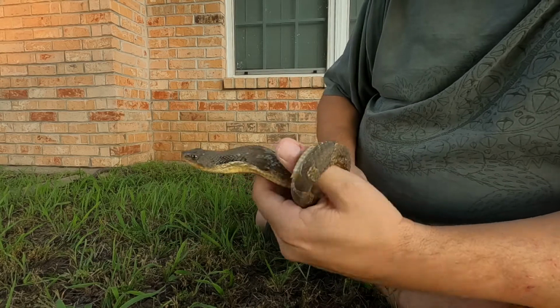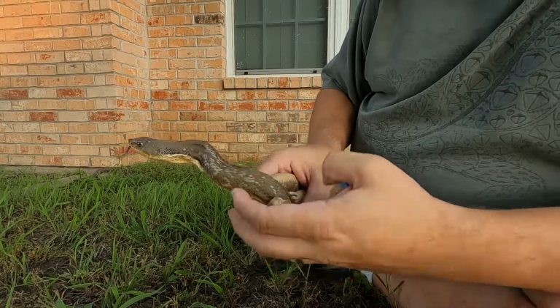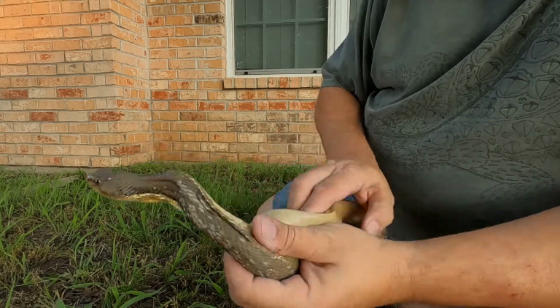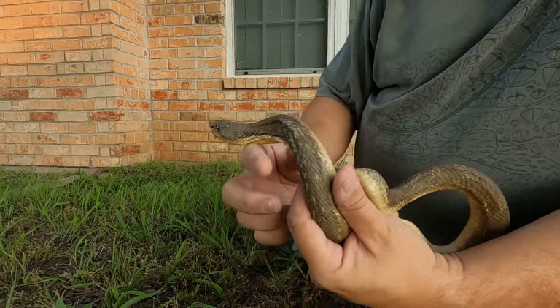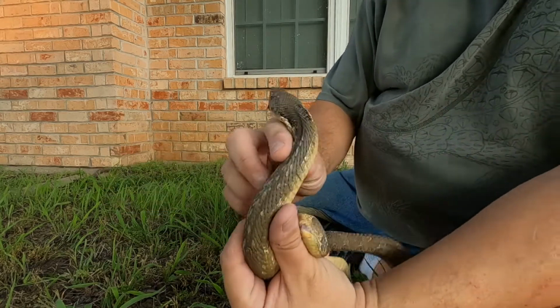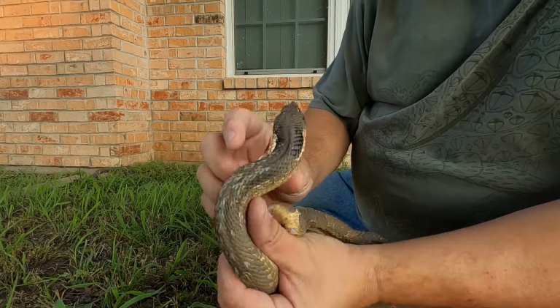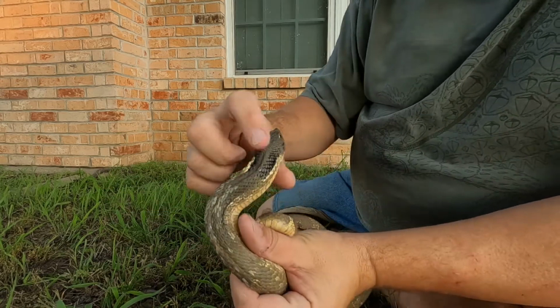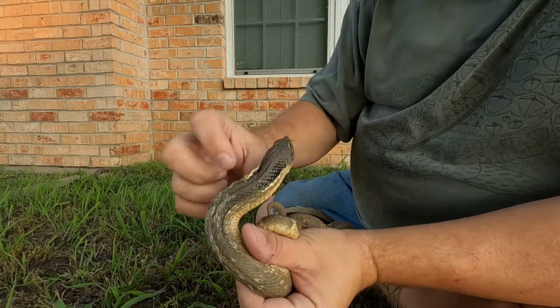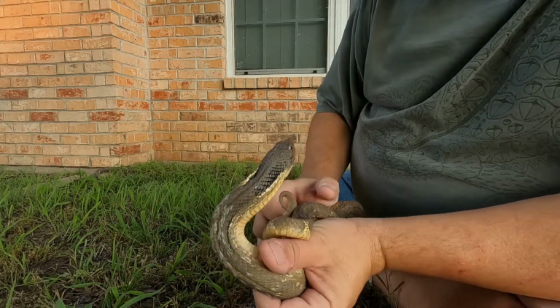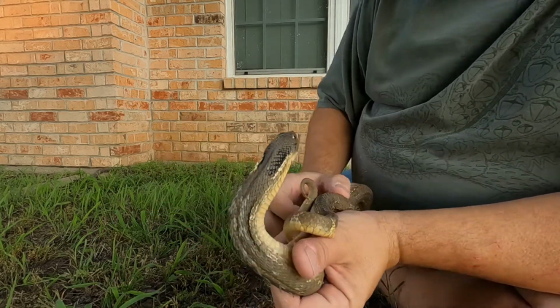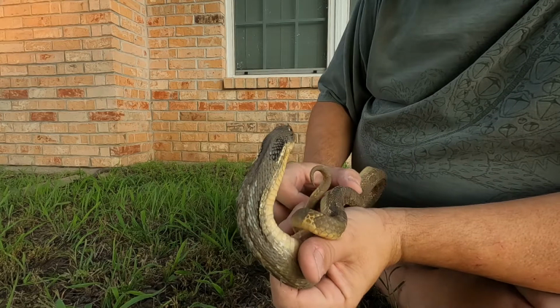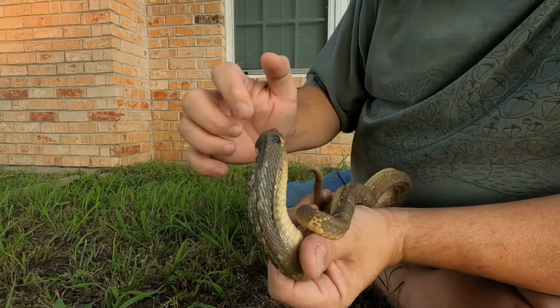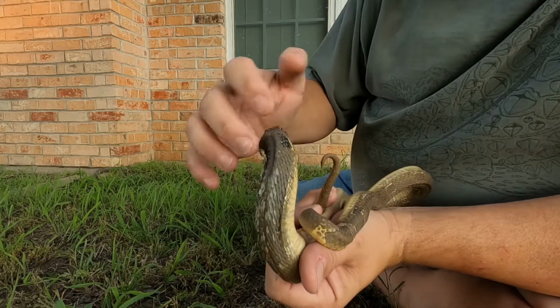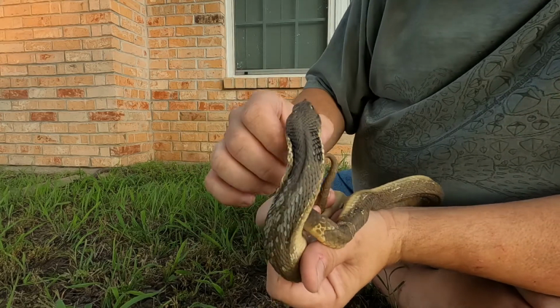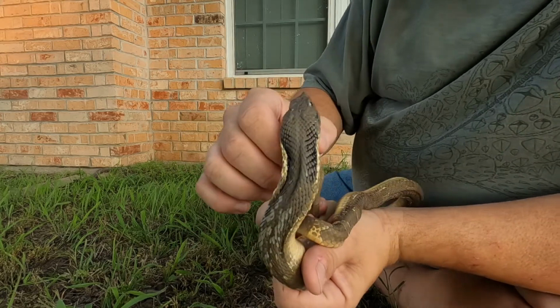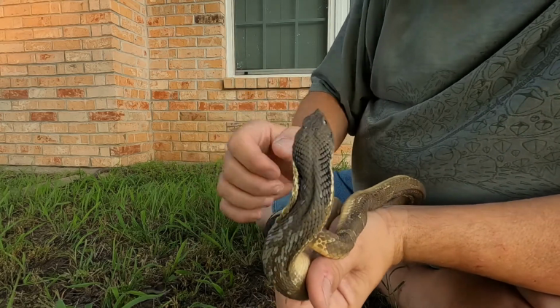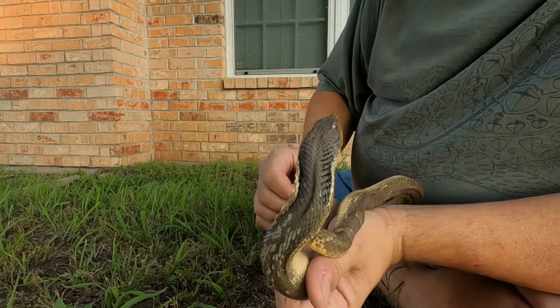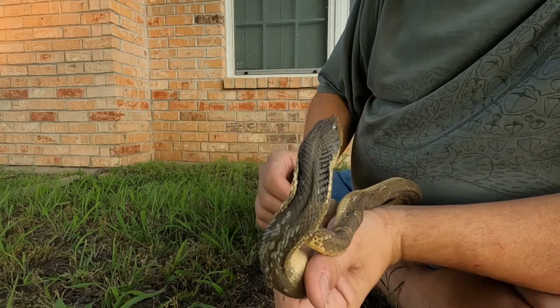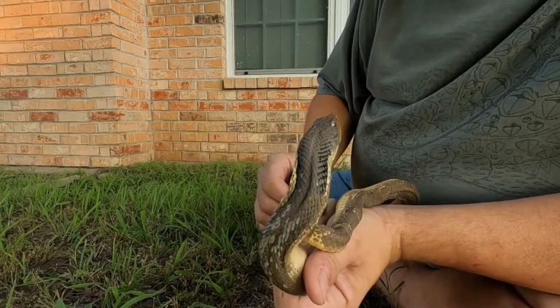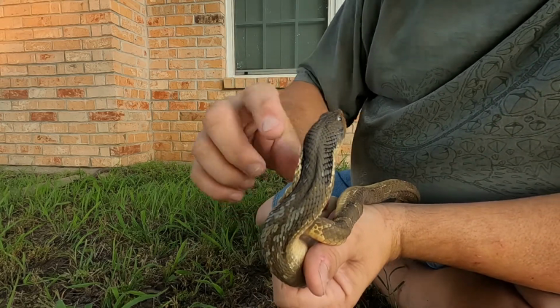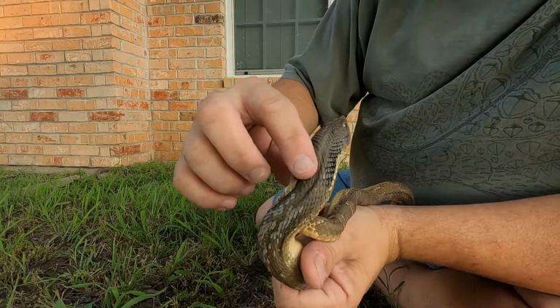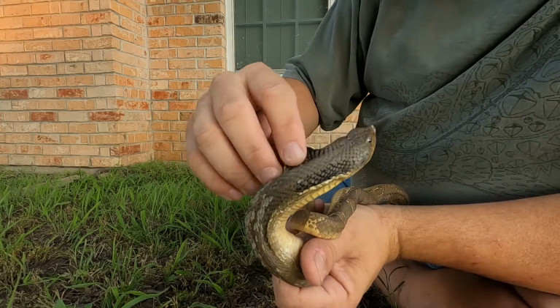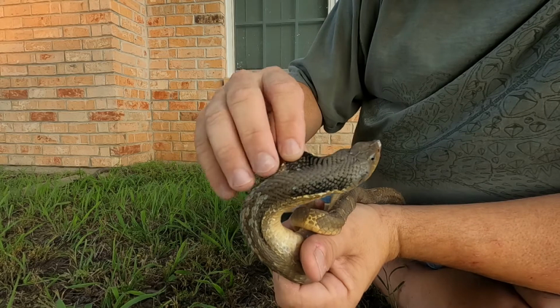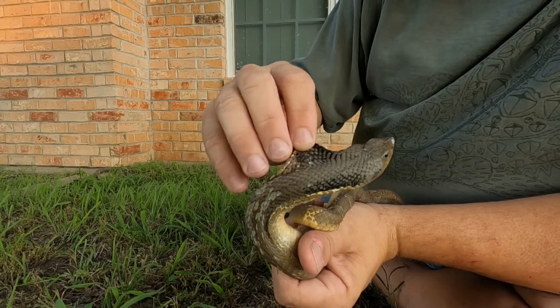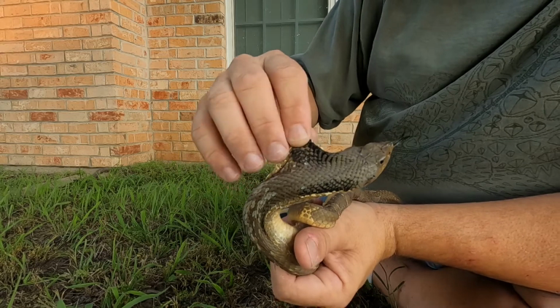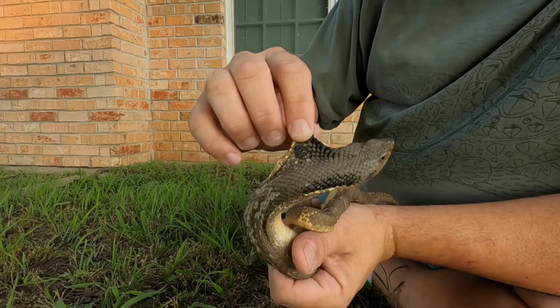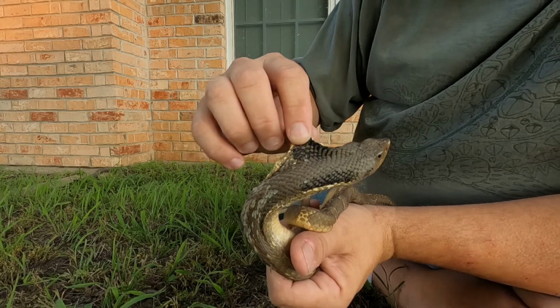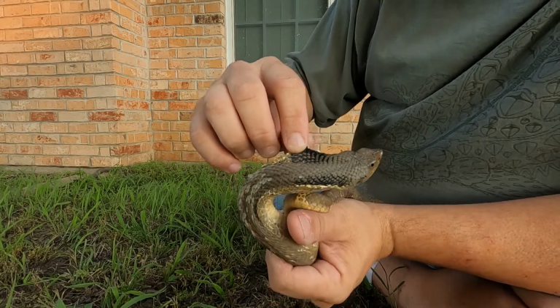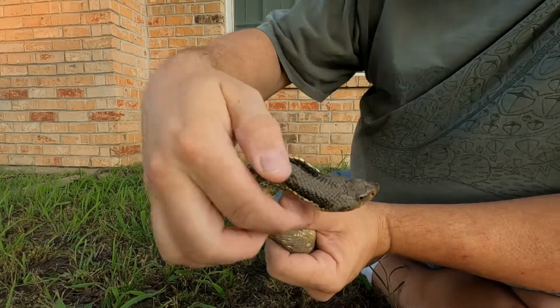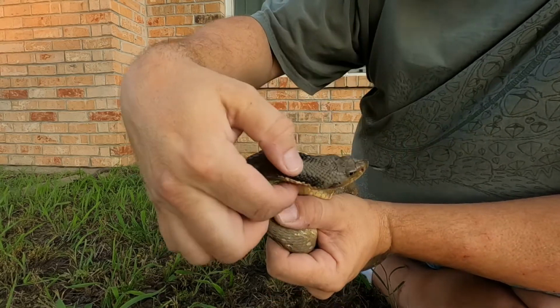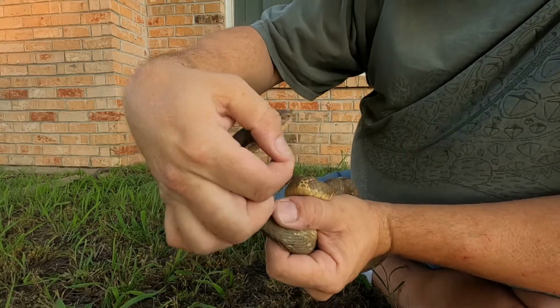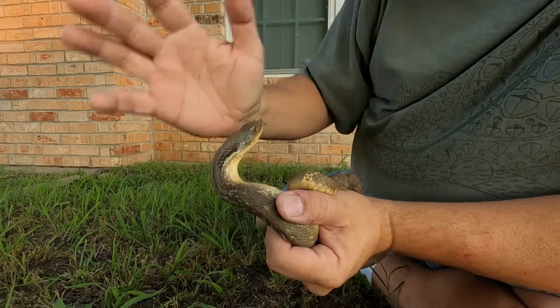First, we'll start with these eye spots back here in the back of the neck. You can see the two eye spots right here and right here. When they flatten and flare their necks out, these become almost like giant eye spots to help with the illusion that they're big, bad, and dangerous.